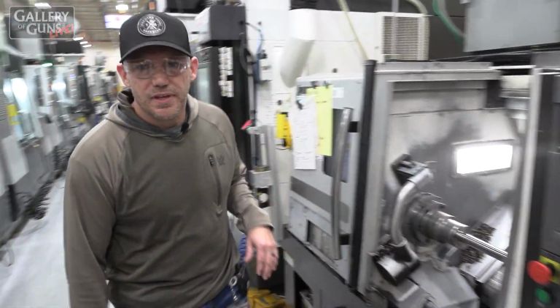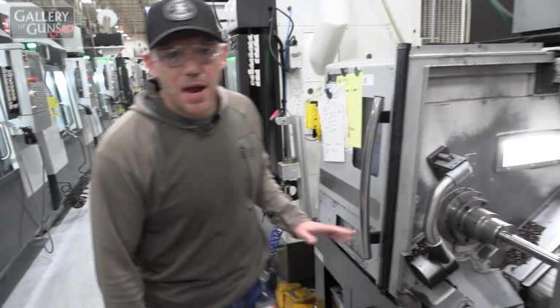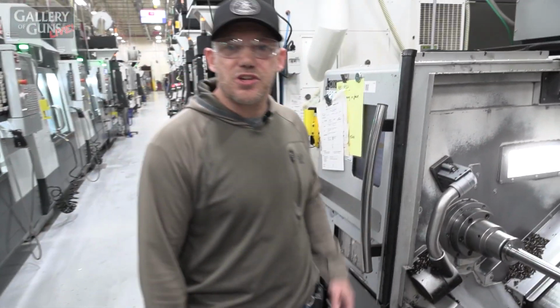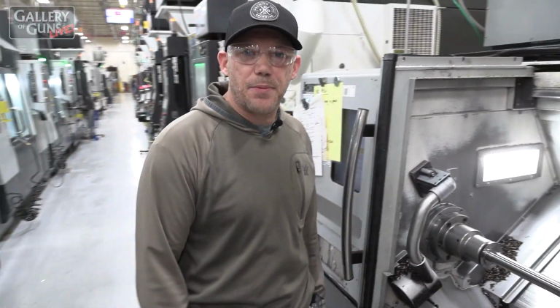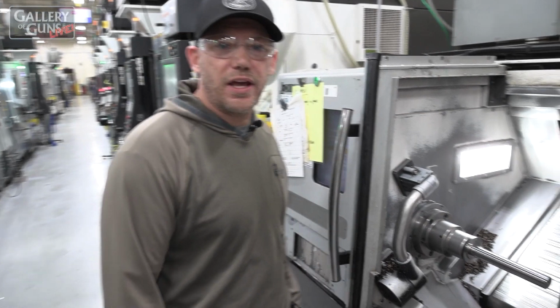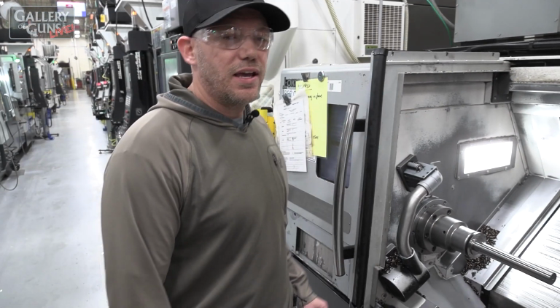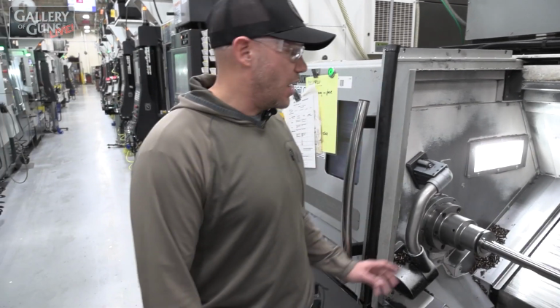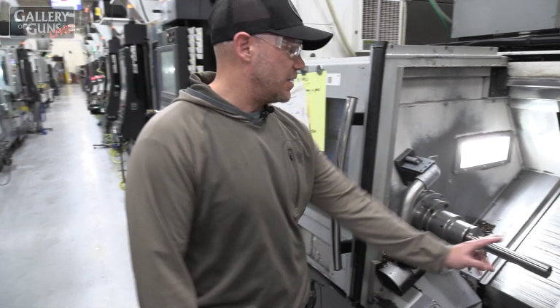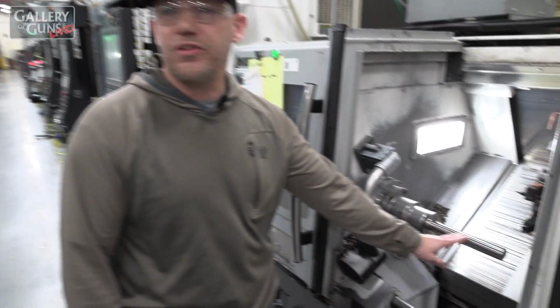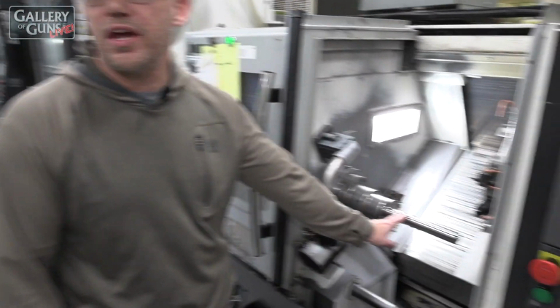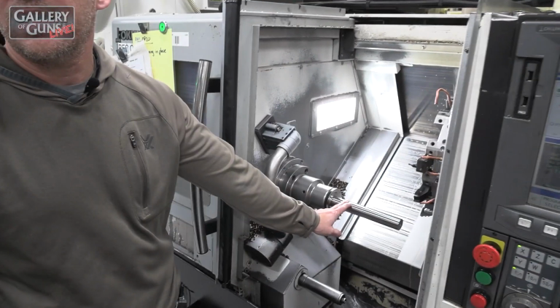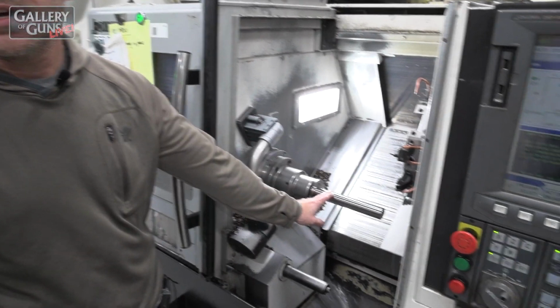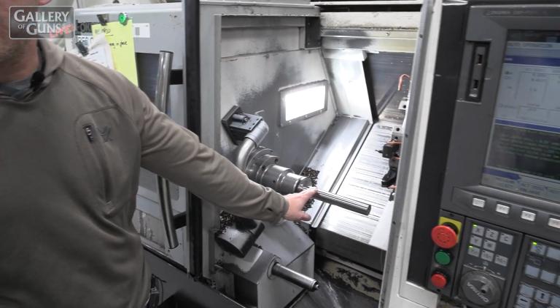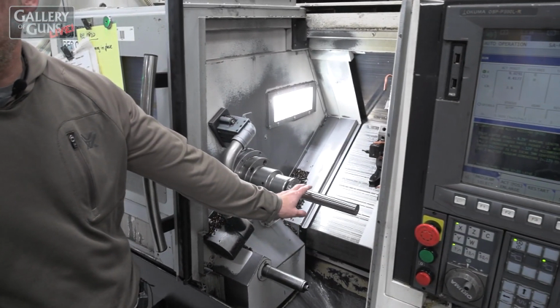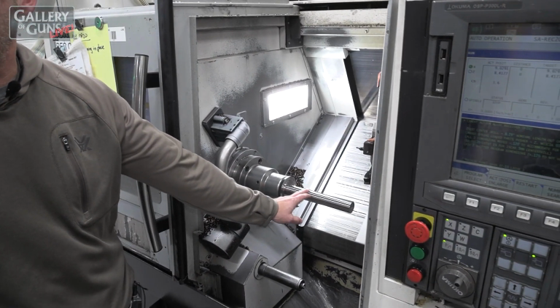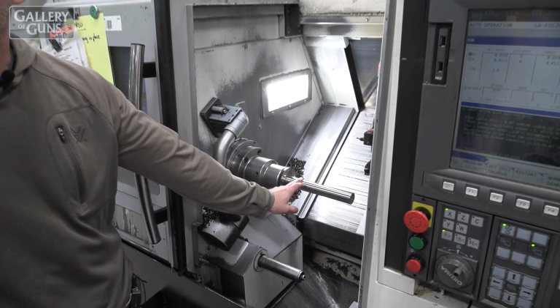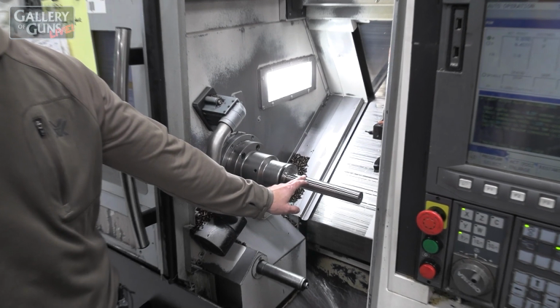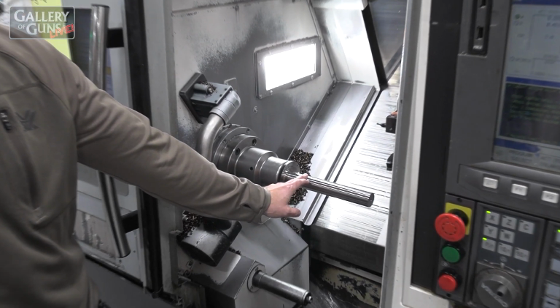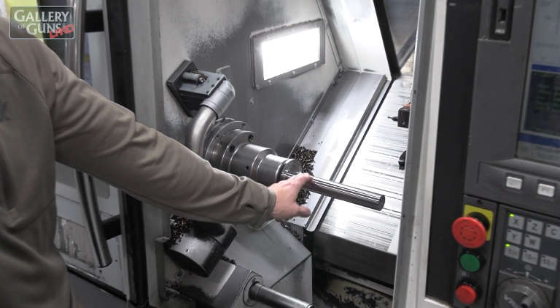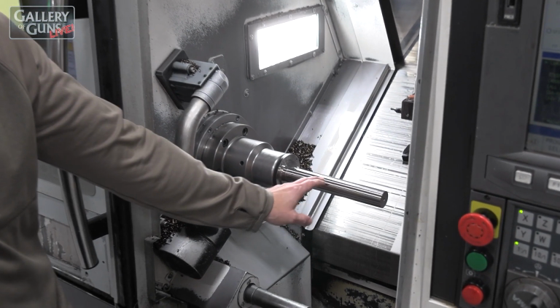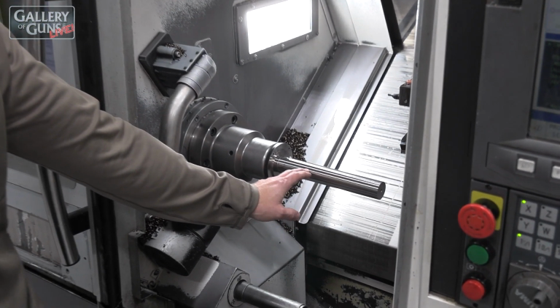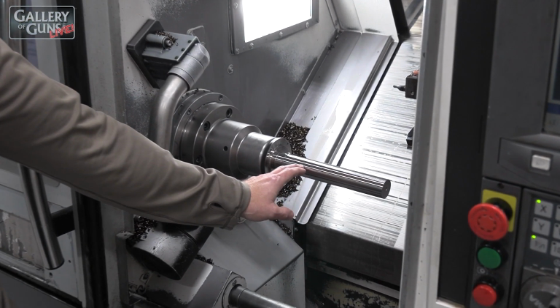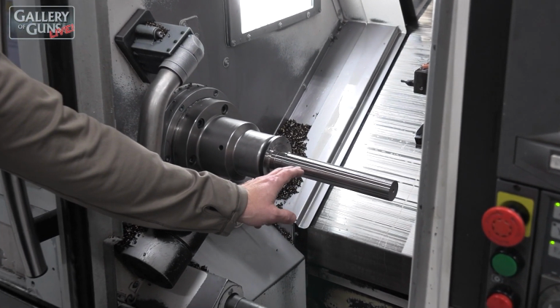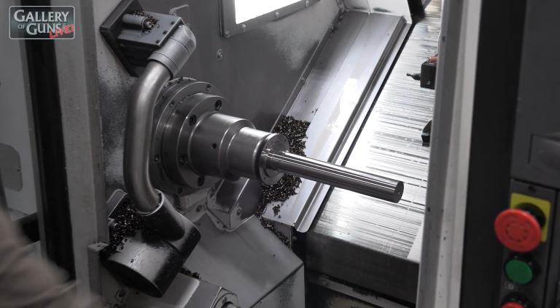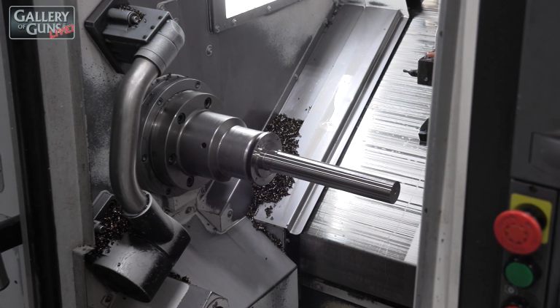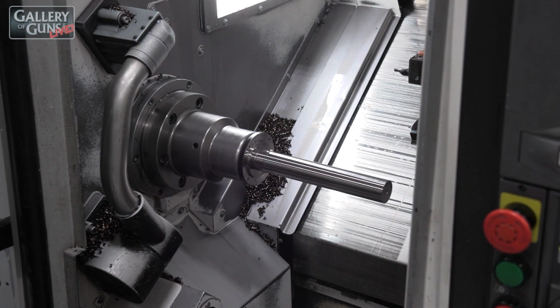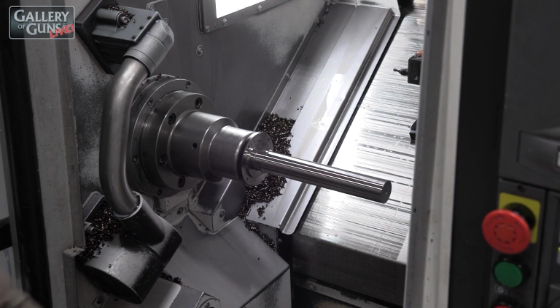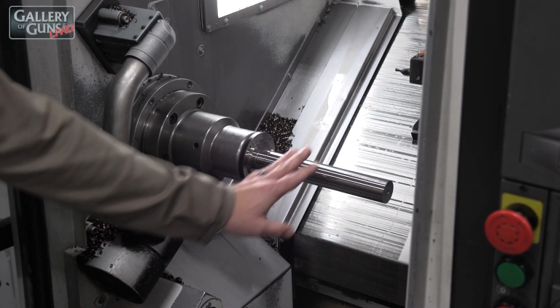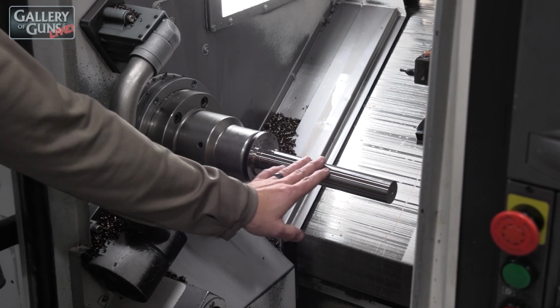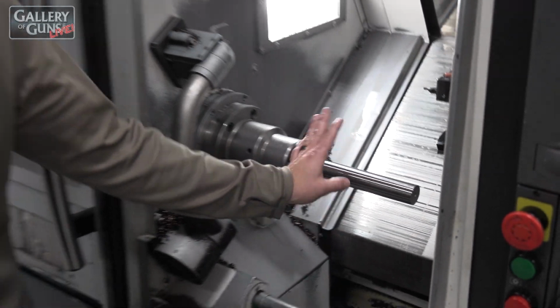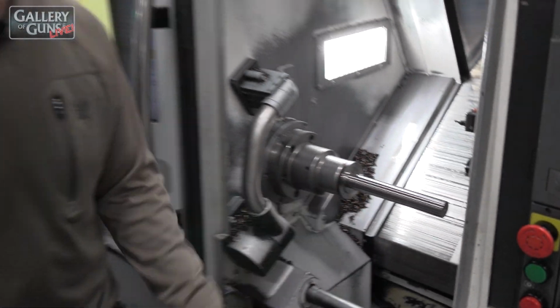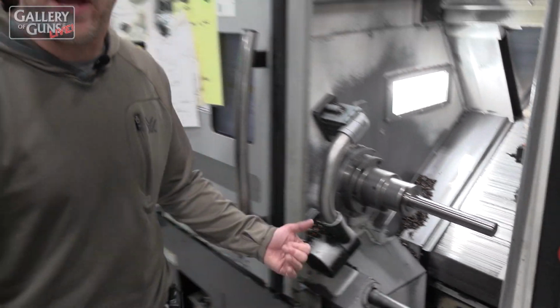This operation is OP20. Here we turn the OD, which you'll see a little bit of on the finished receiver. Most of it is done for fixturing purposes, so it's just a quick OD turn.